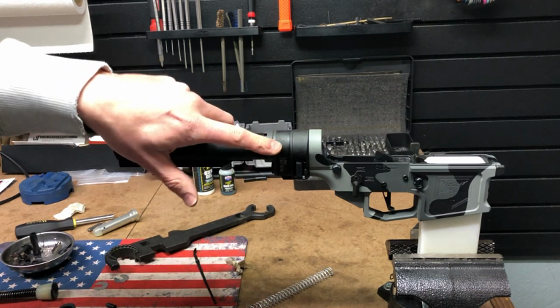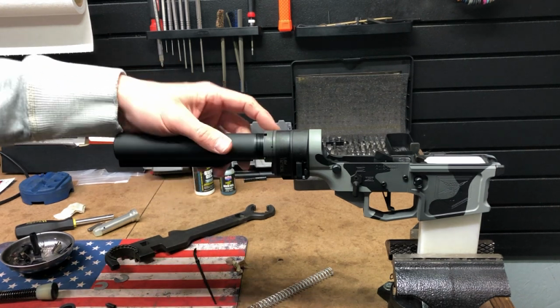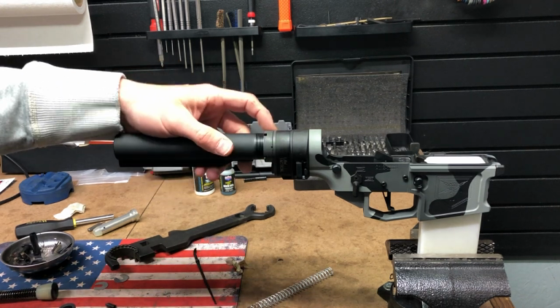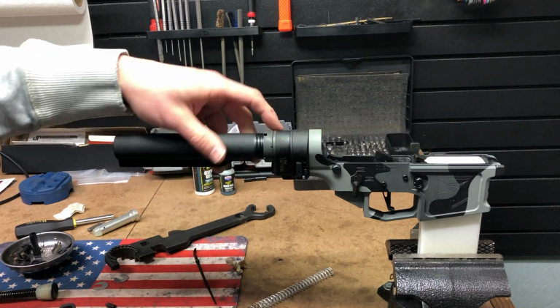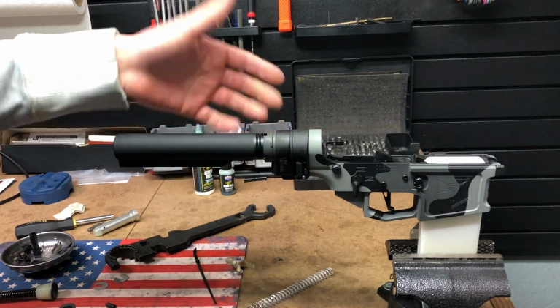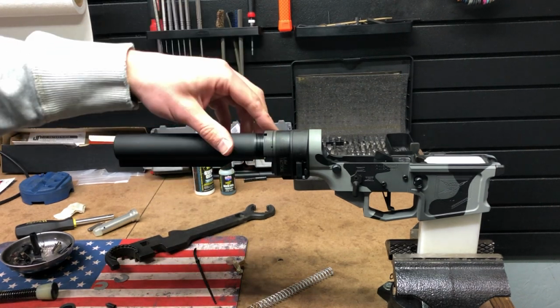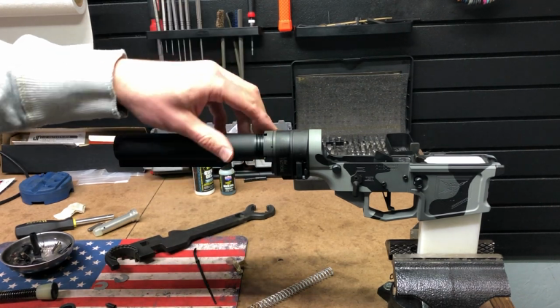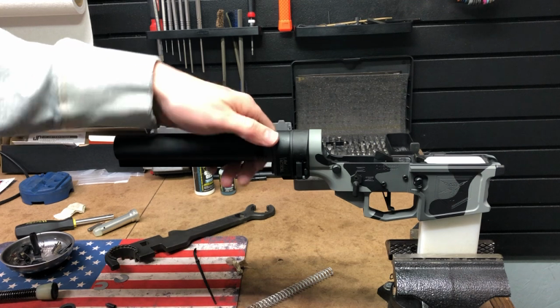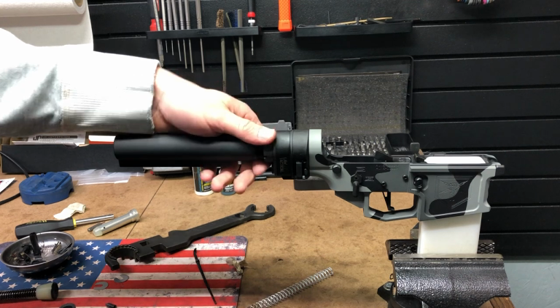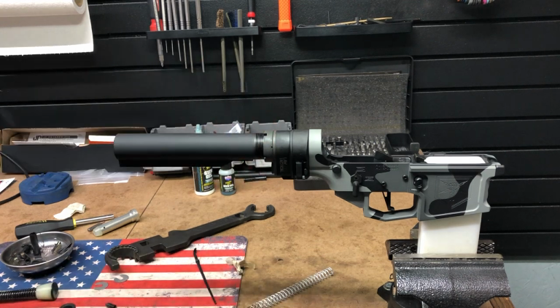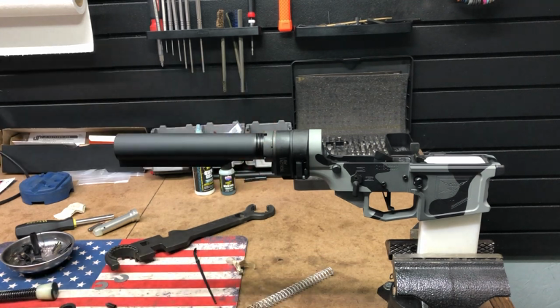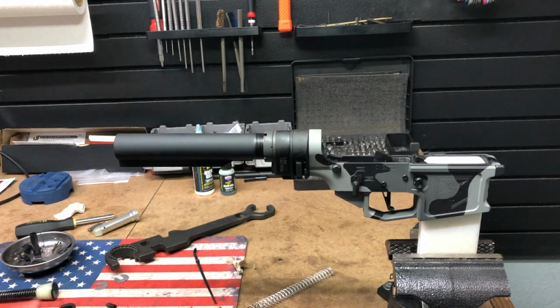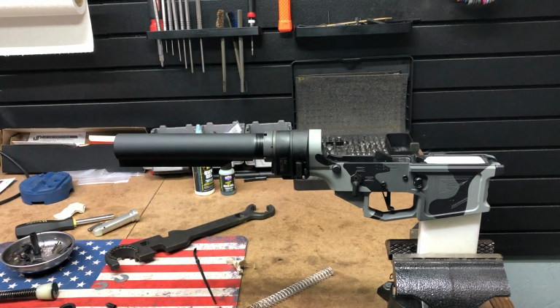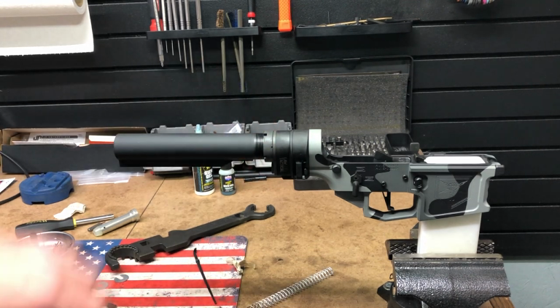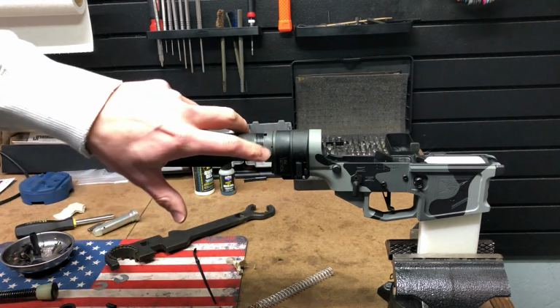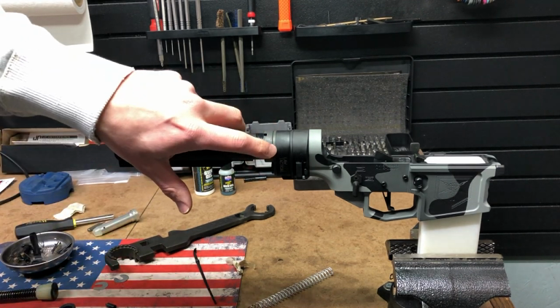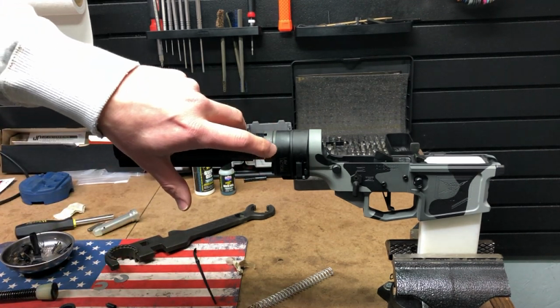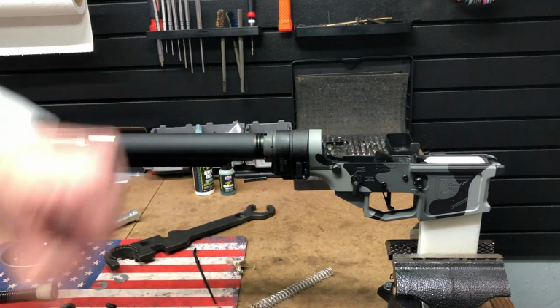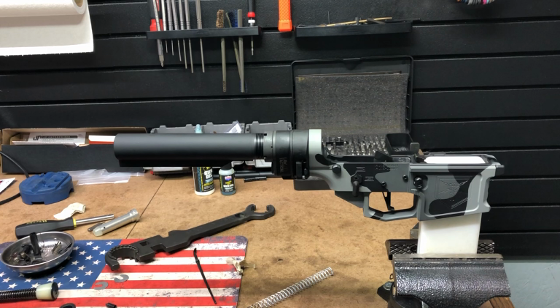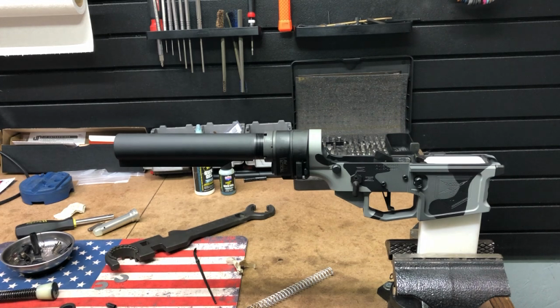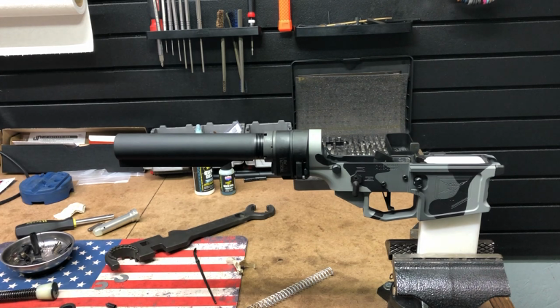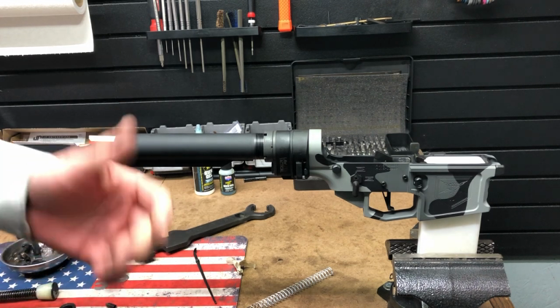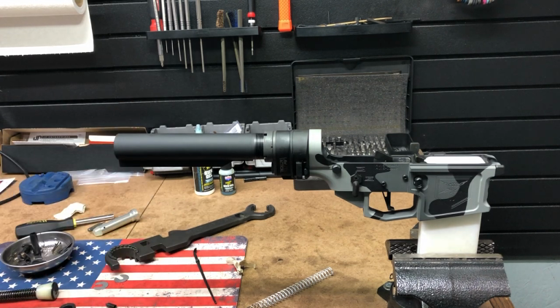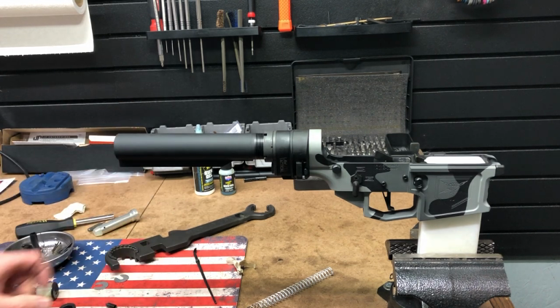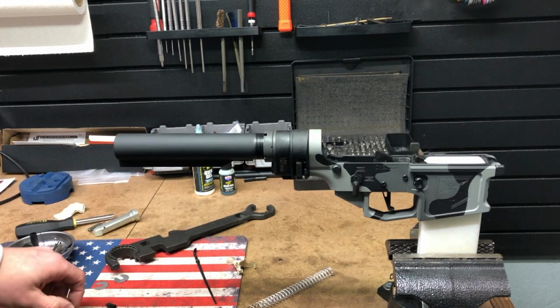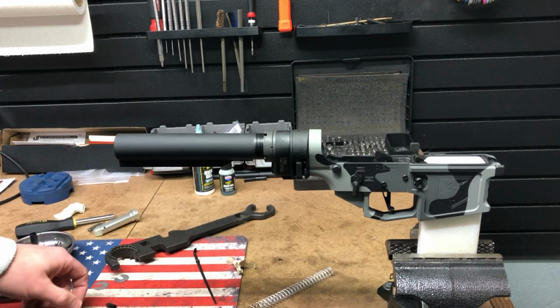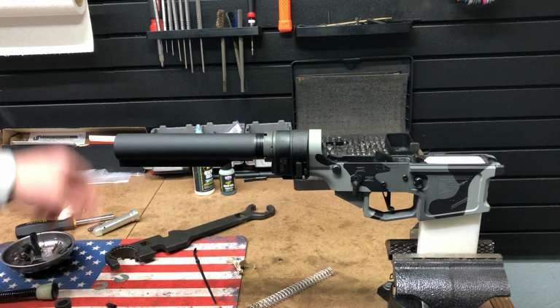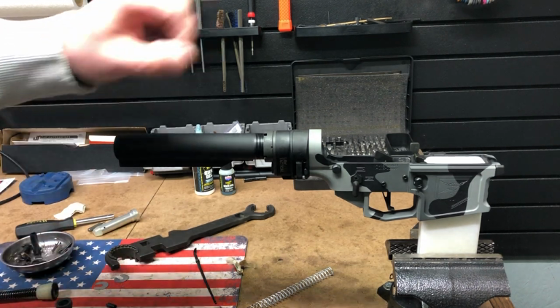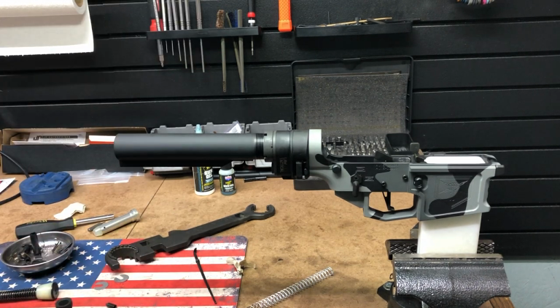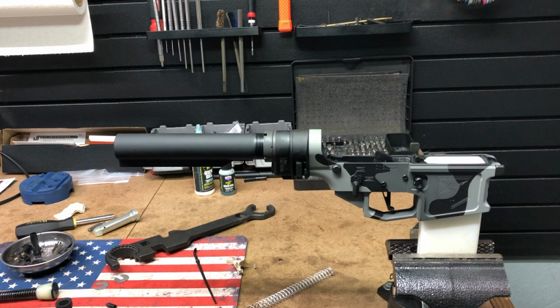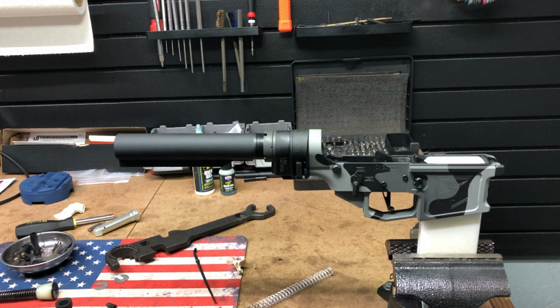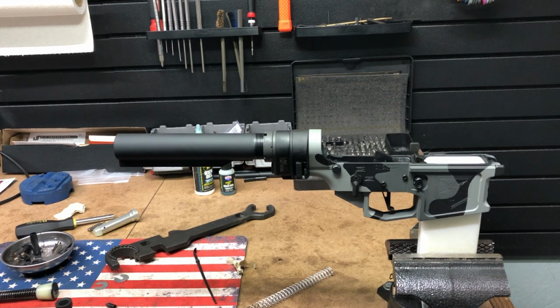Then I pin or peen it so the castle nut won't back off. I usually use a center punch and pound in a spot there, then take some bluing and blue that steel a little bit and put some oil on it.